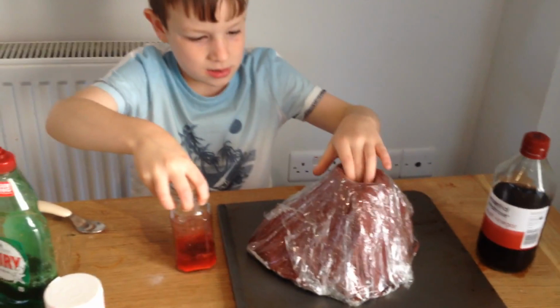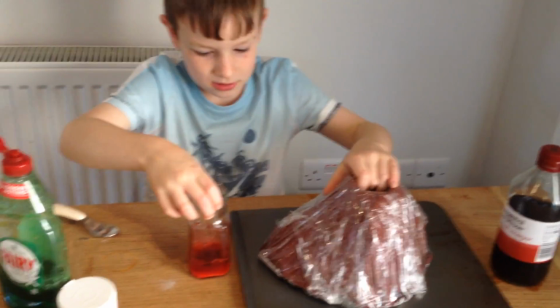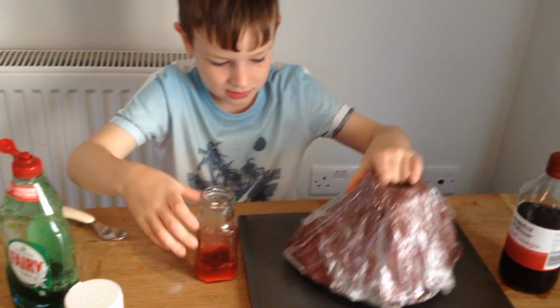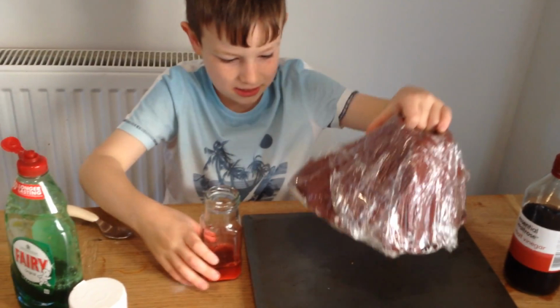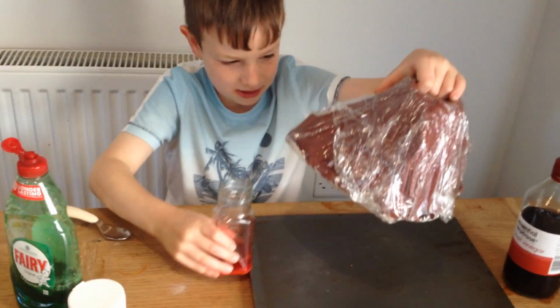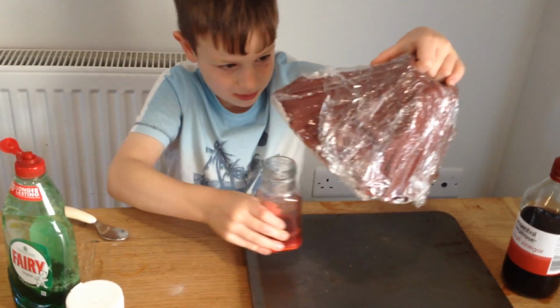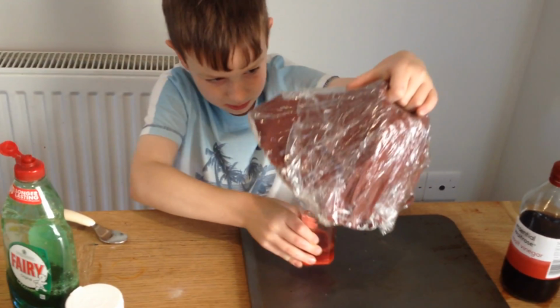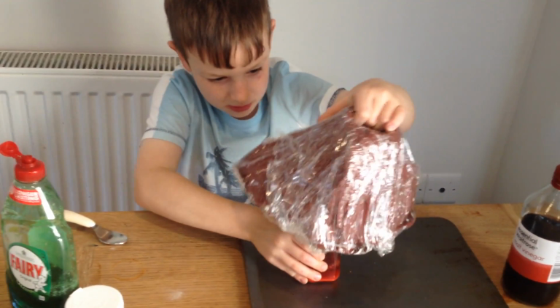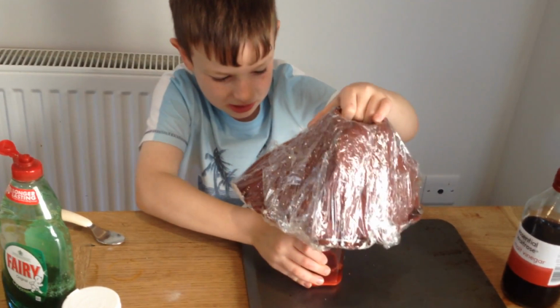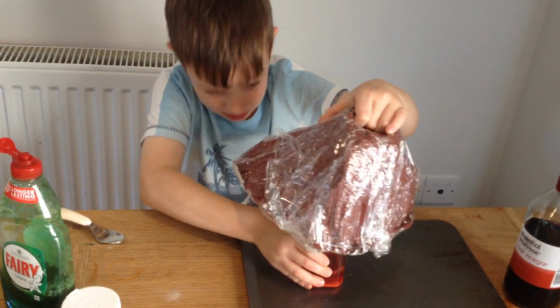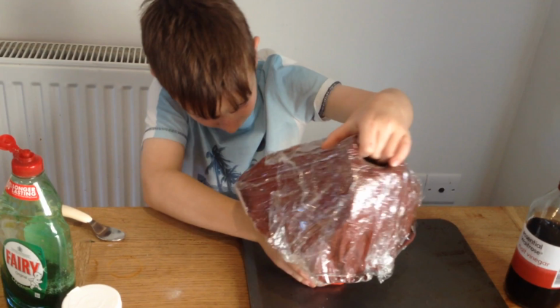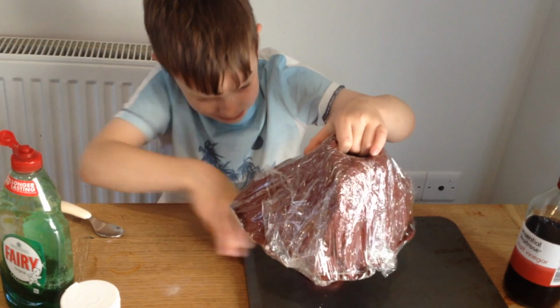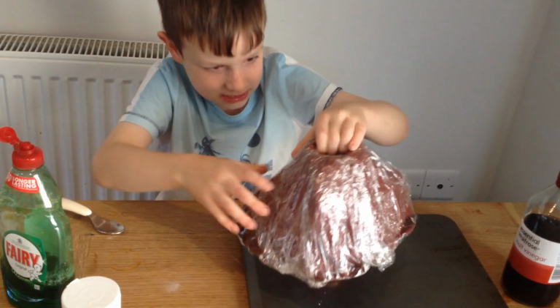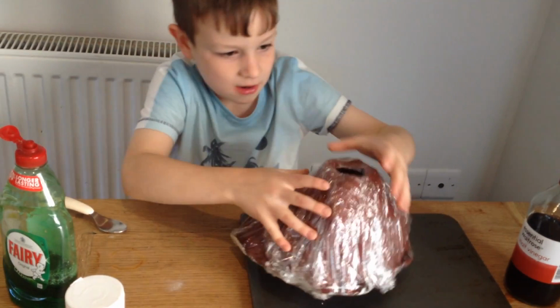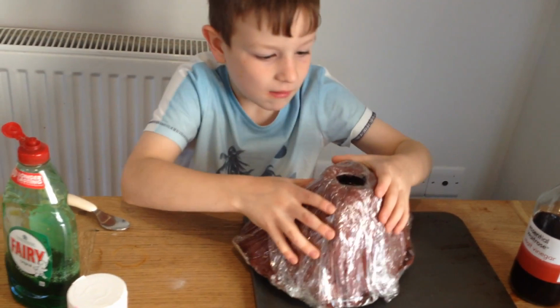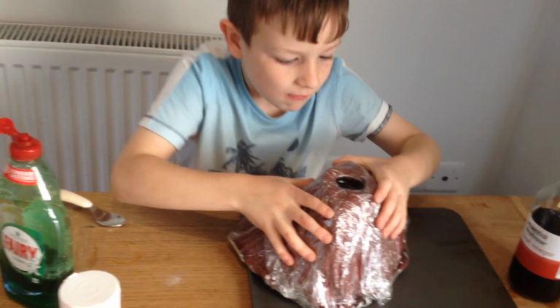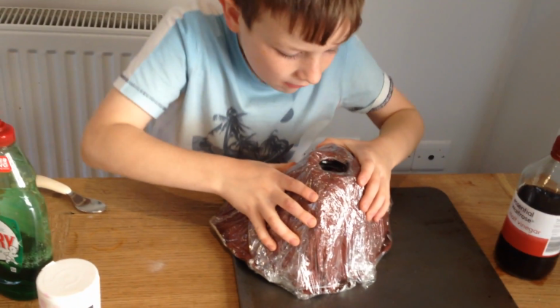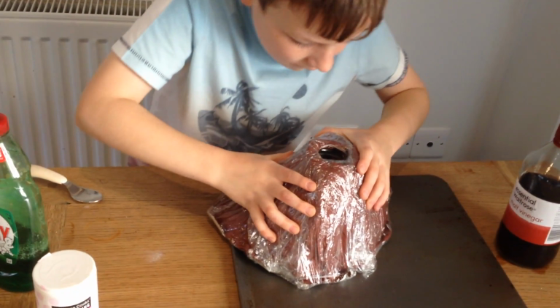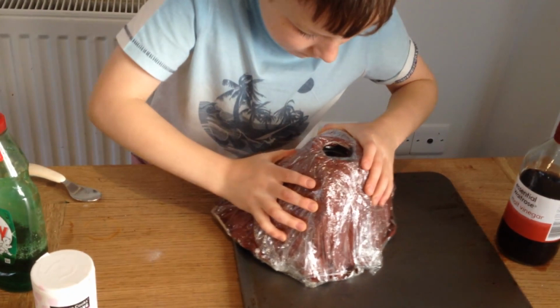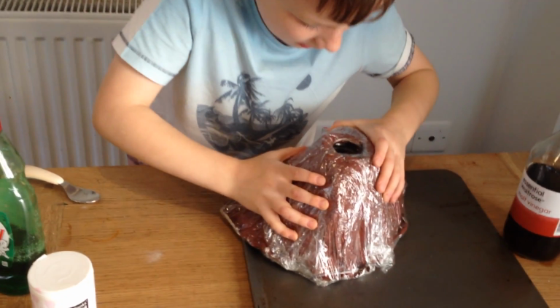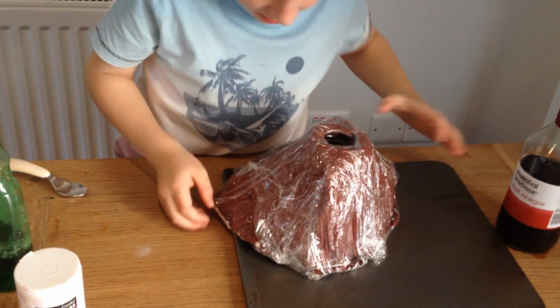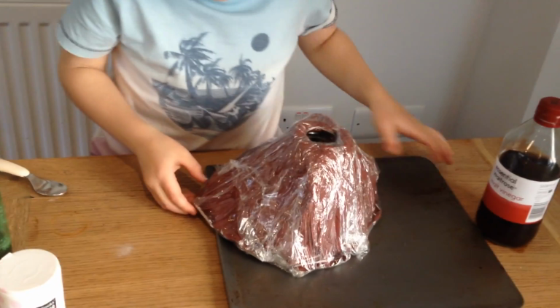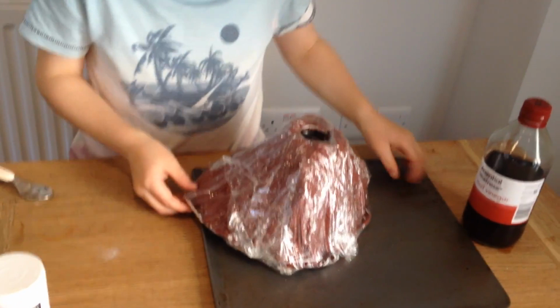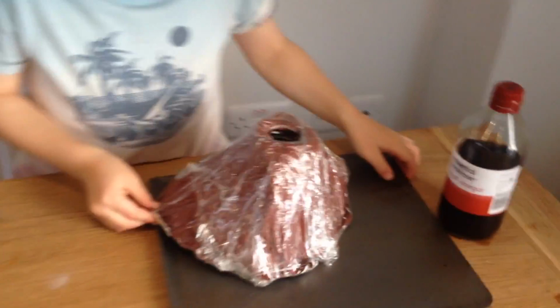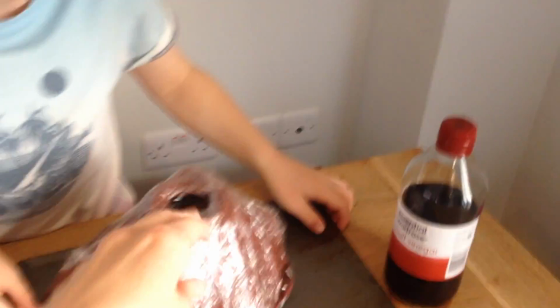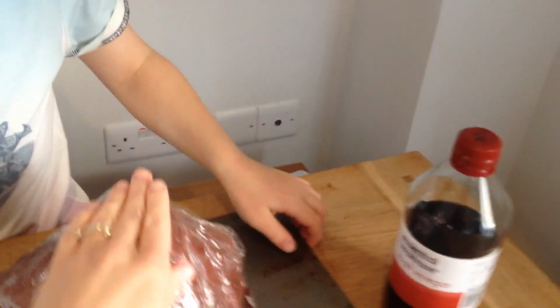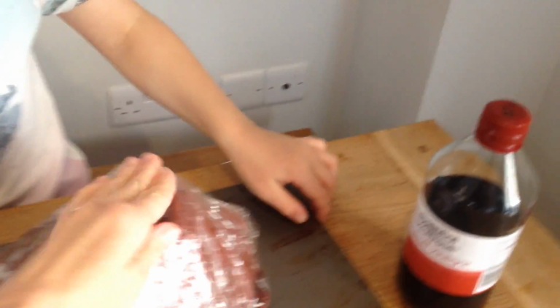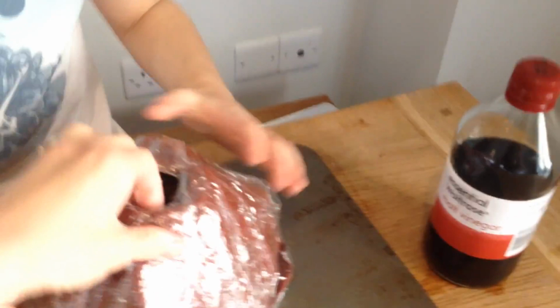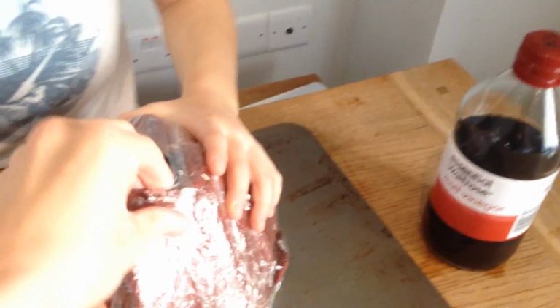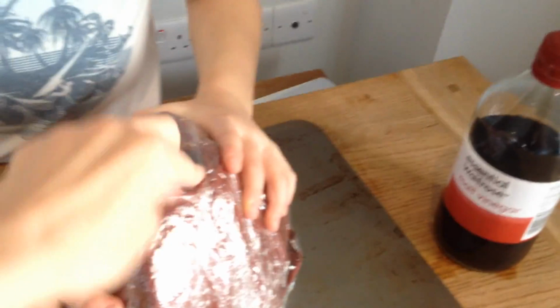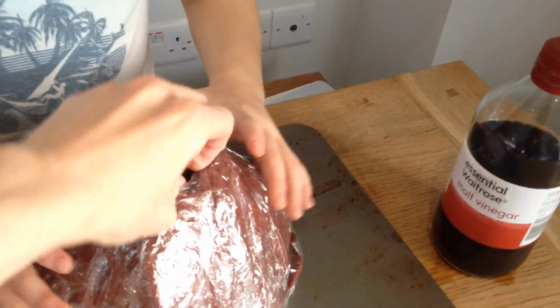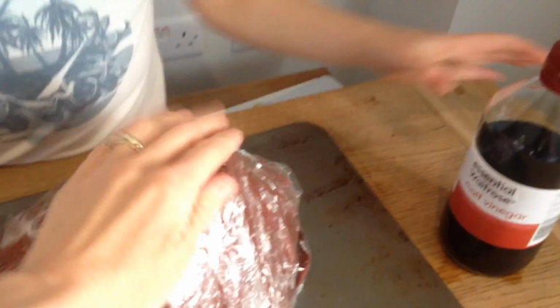Lastly, I am going to put this up here, and then put the vinegar inside.